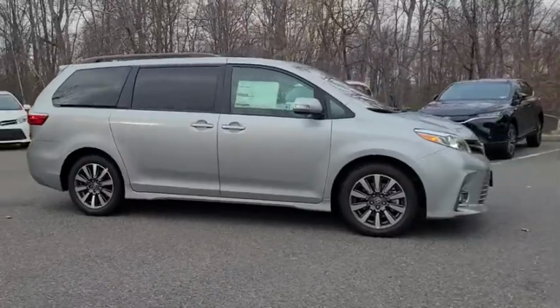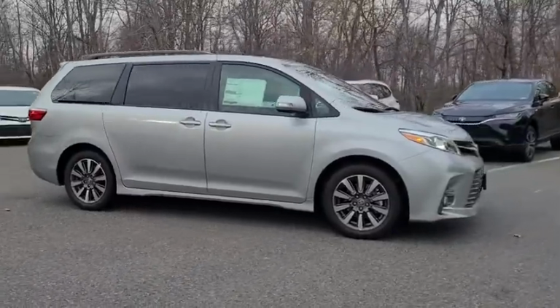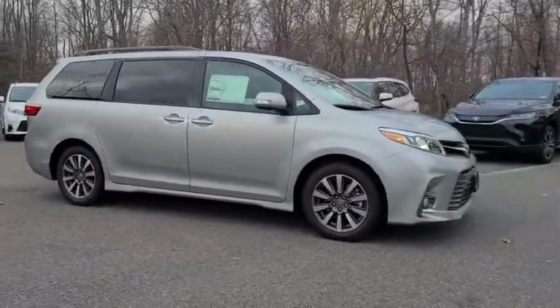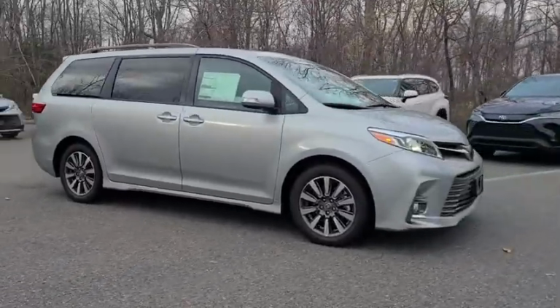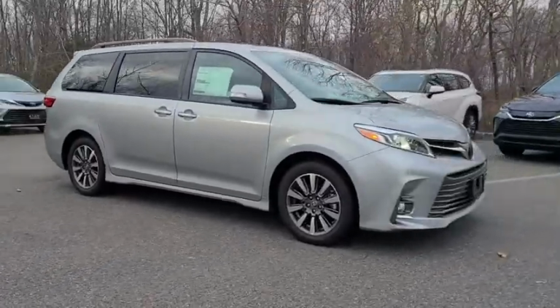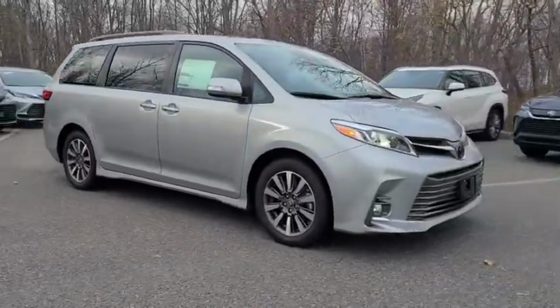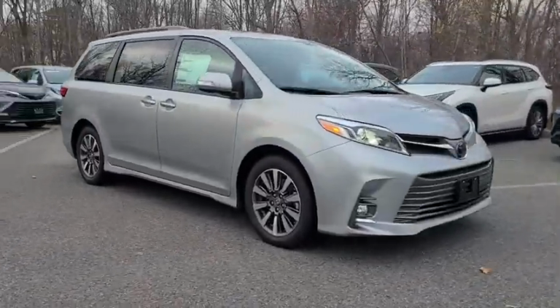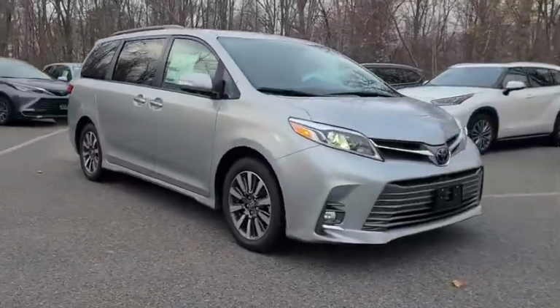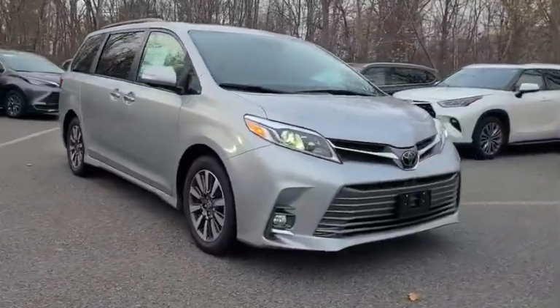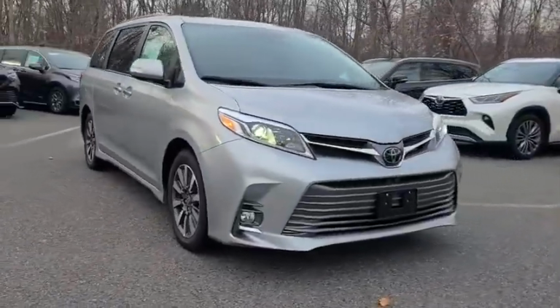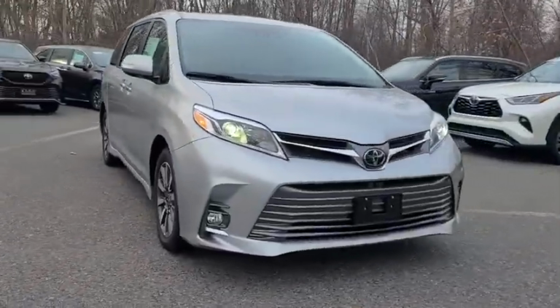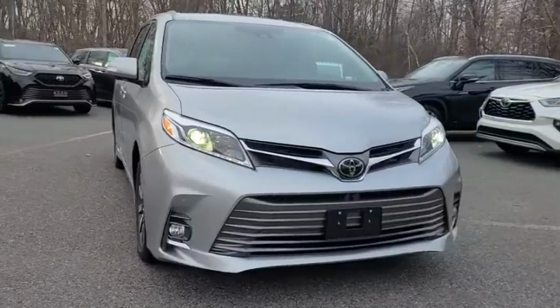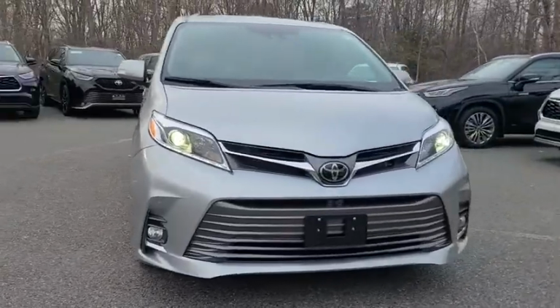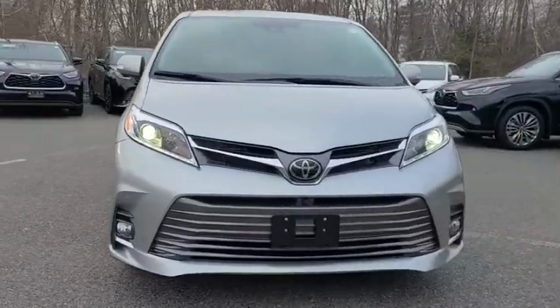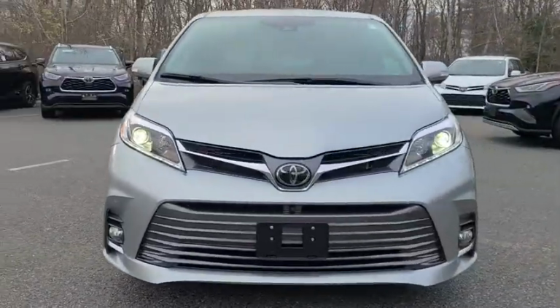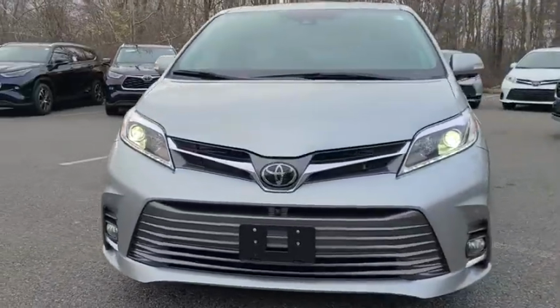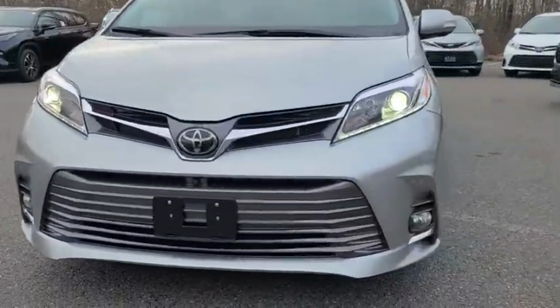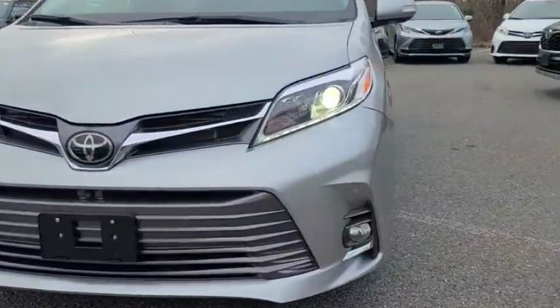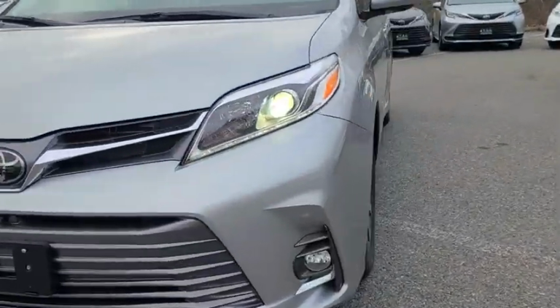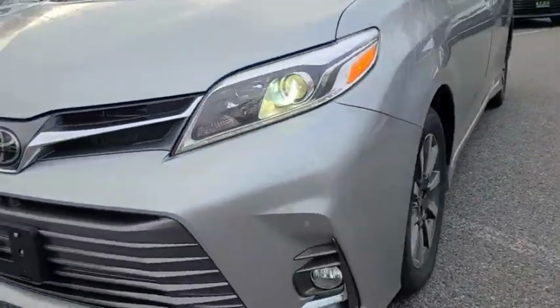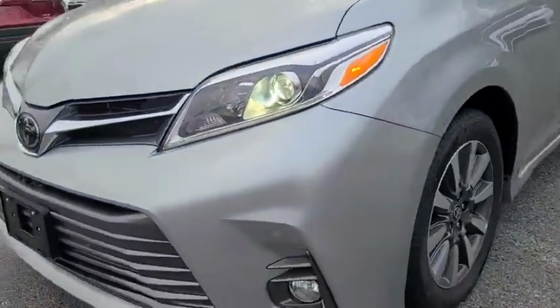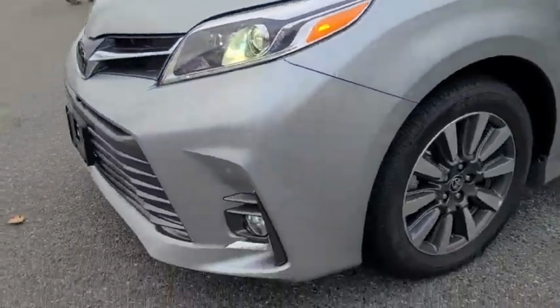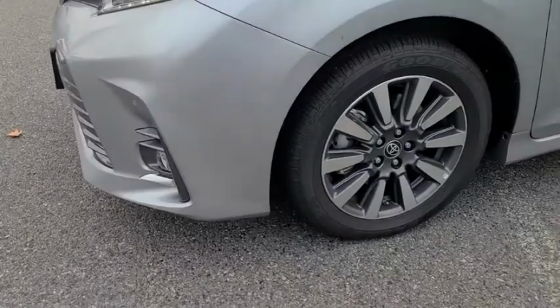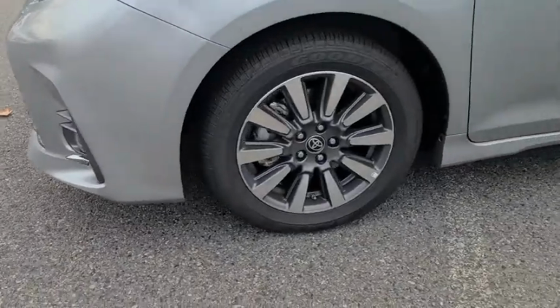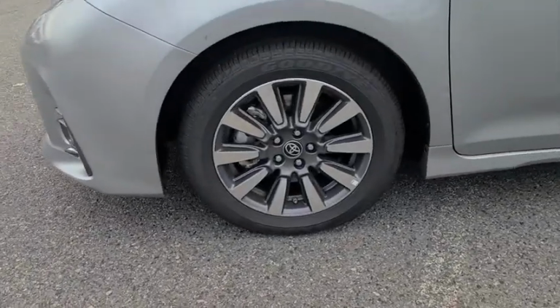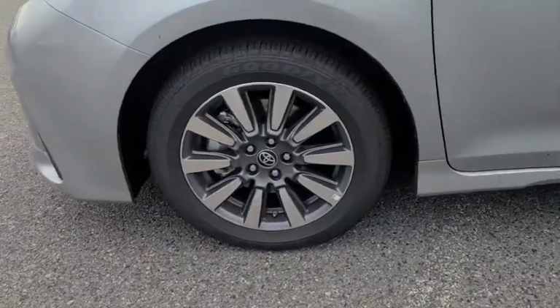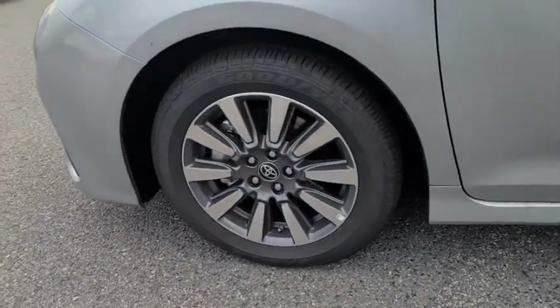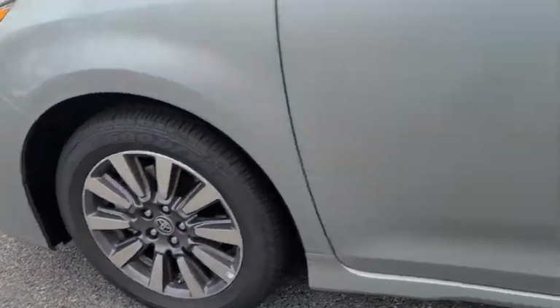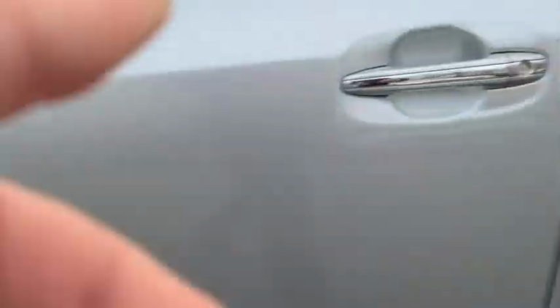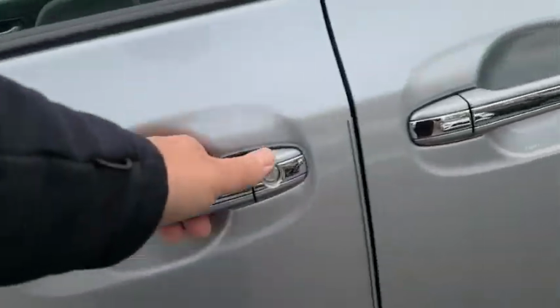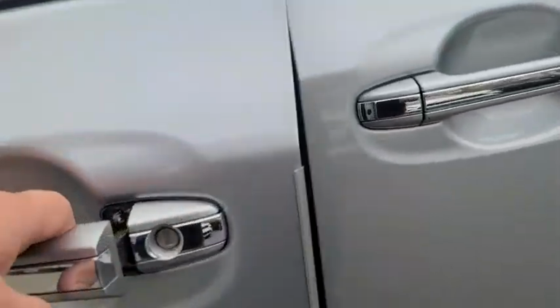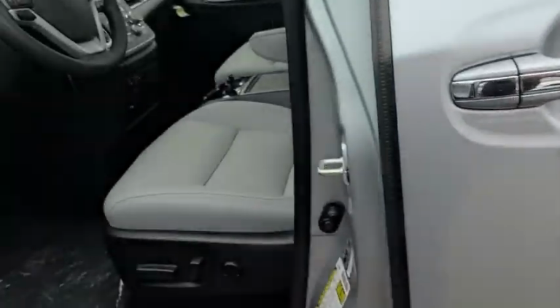Here are some of this vehicle's great options: power liftgate, traction control, navigation system, power passenger seat, dual airbags, power steering, four-wheel disc brakes, compass, CD player, and electronic stability control.